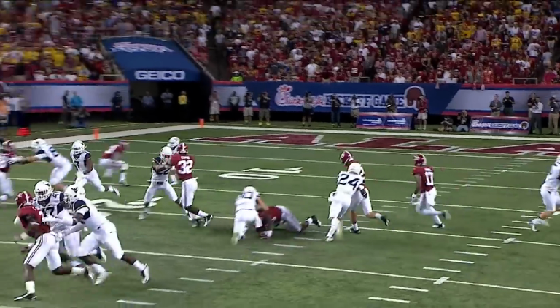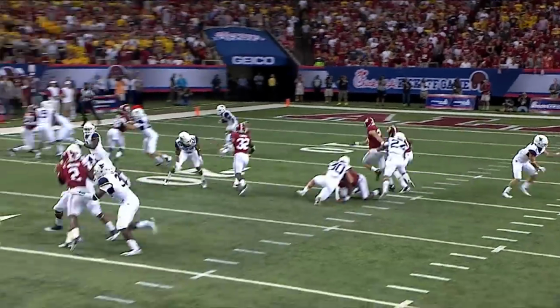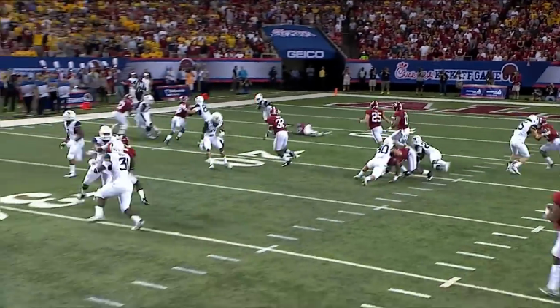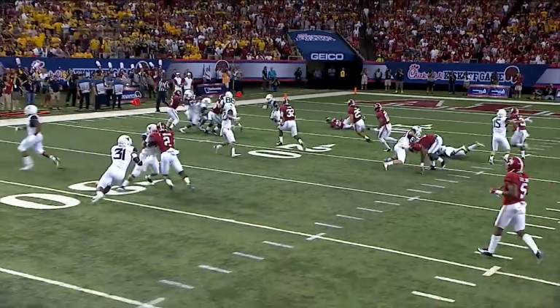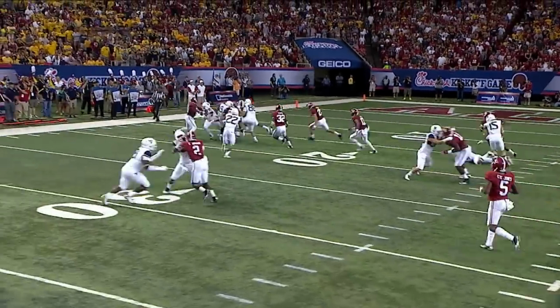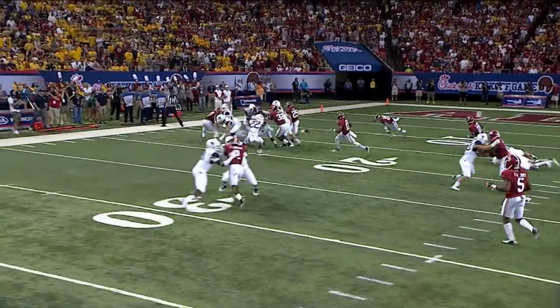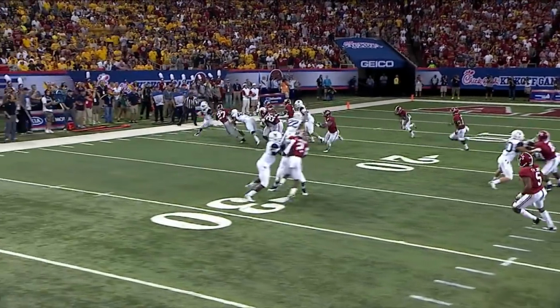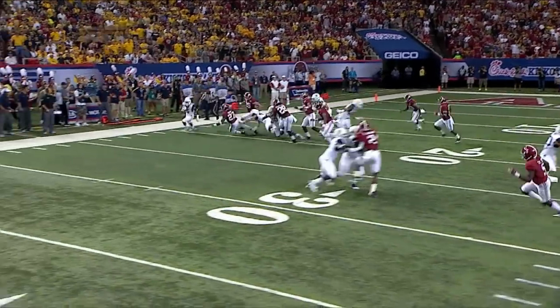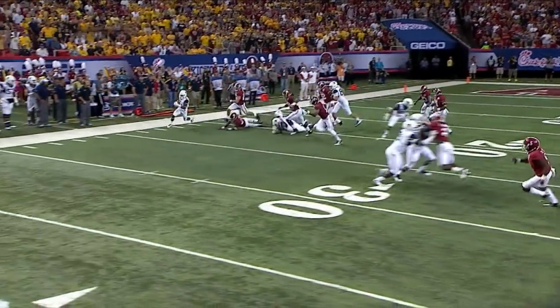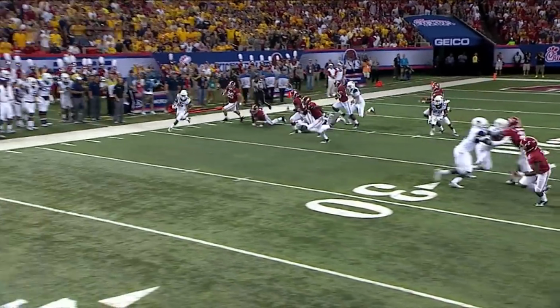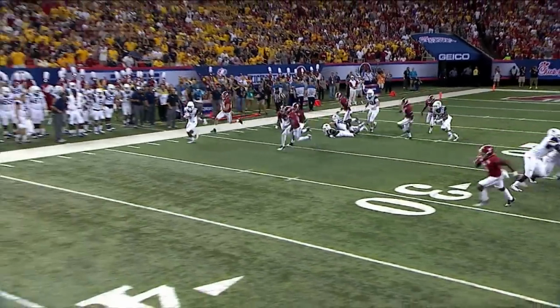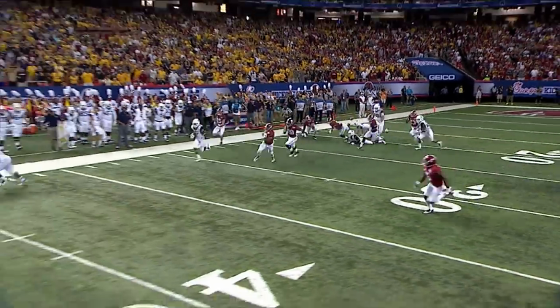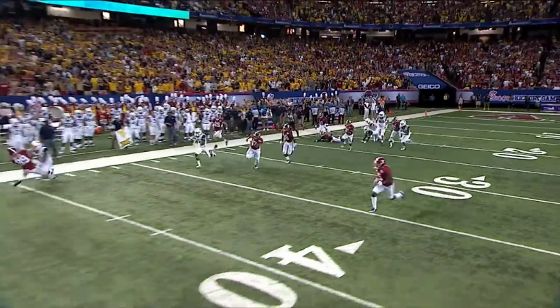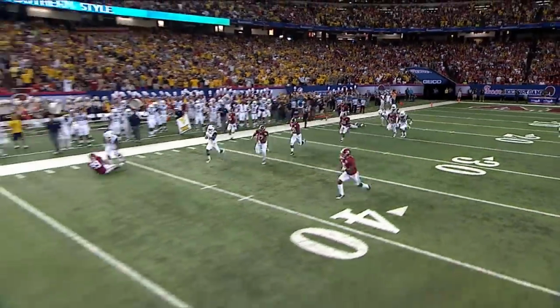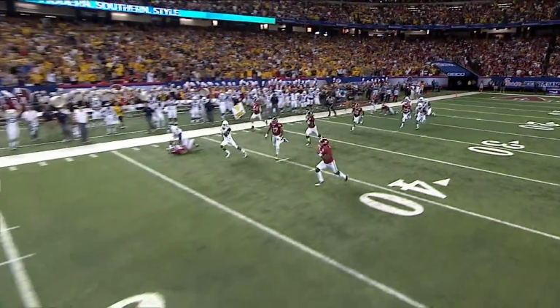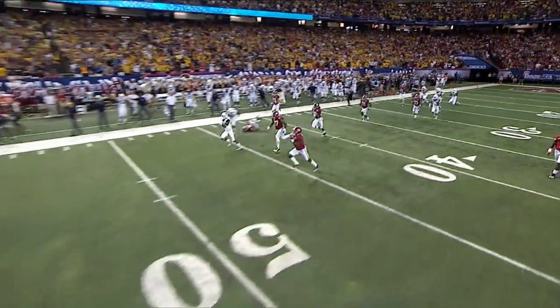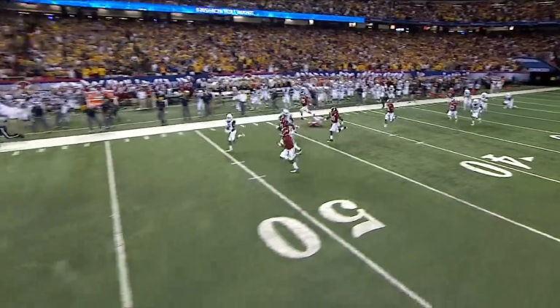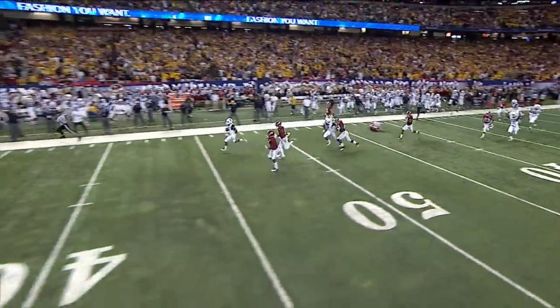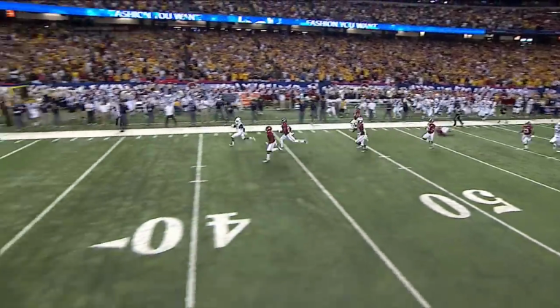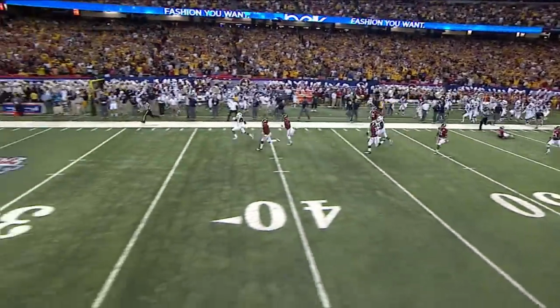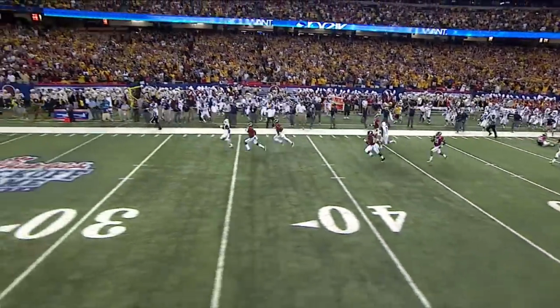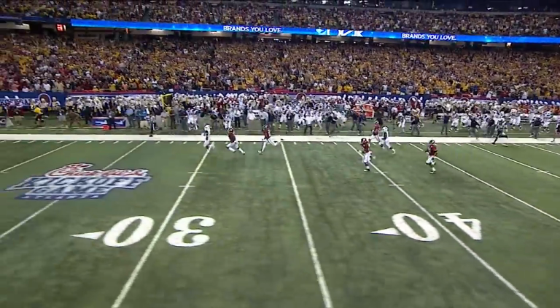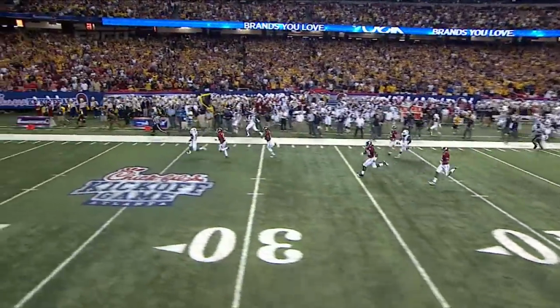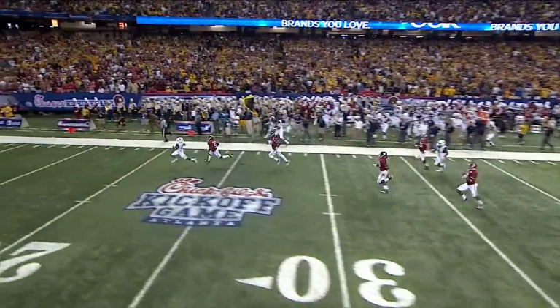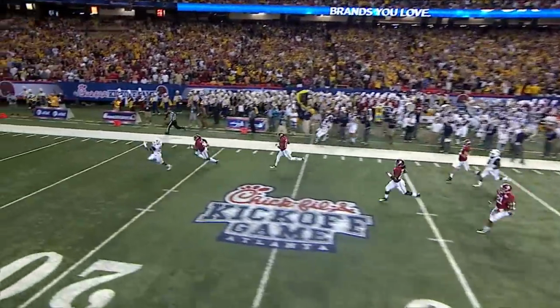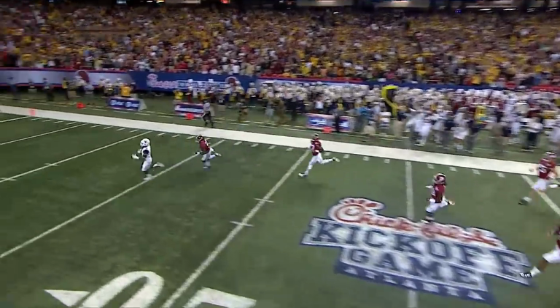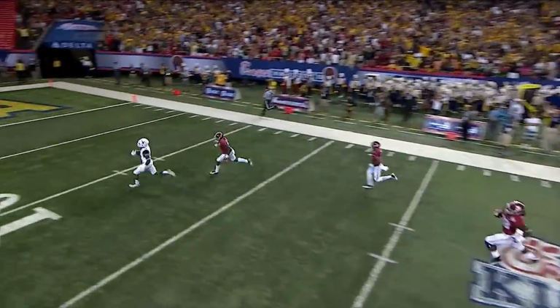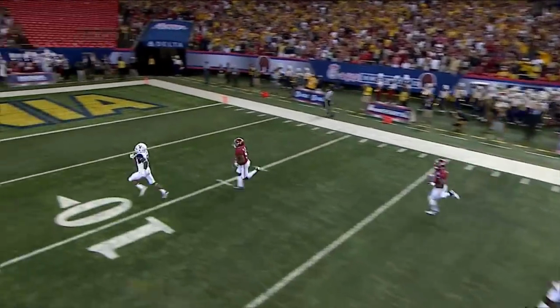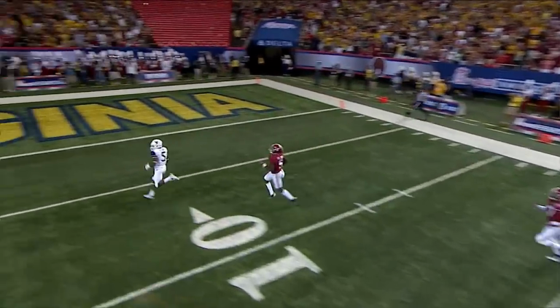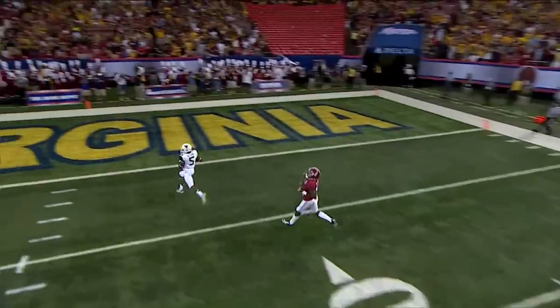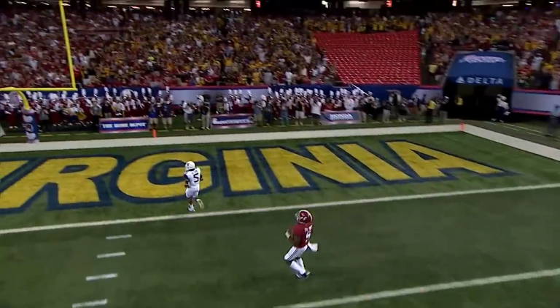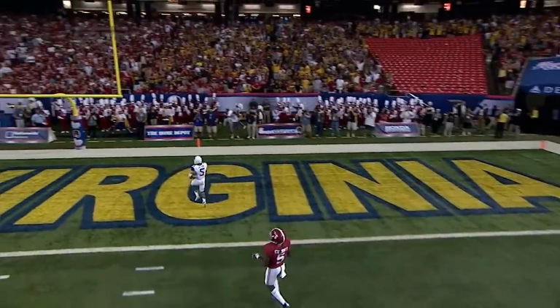100-yard kickoff return for a touchdown by Alford. Just when you think Alabama seizes momentum, West Virginia again responds with a big play and score.